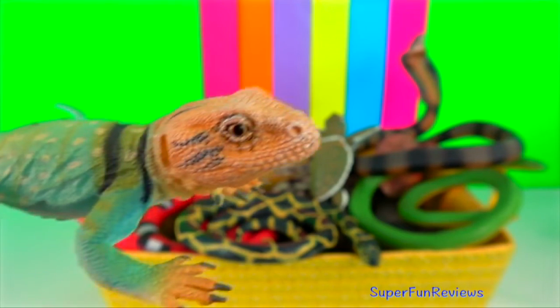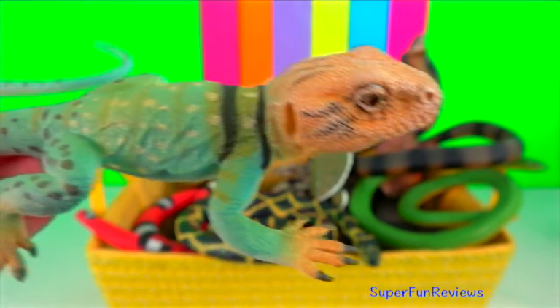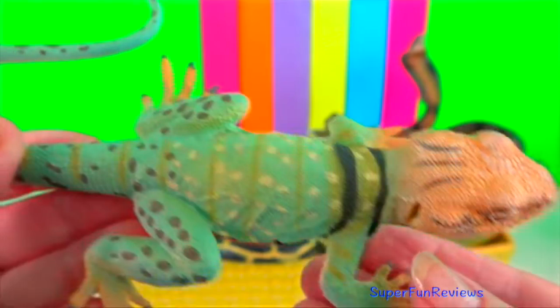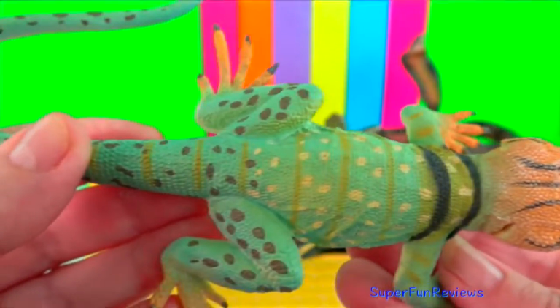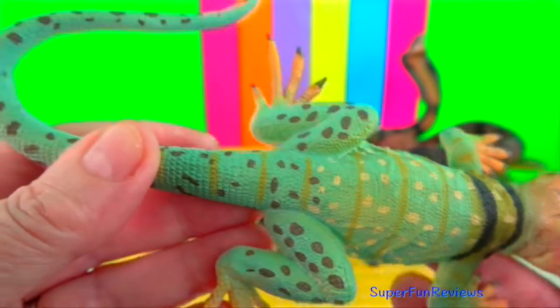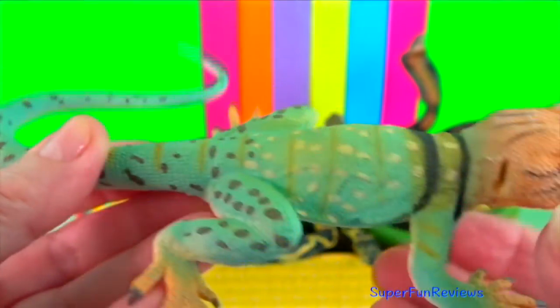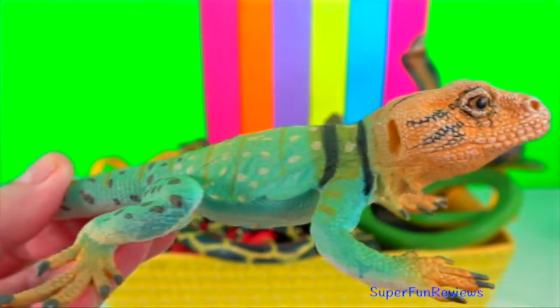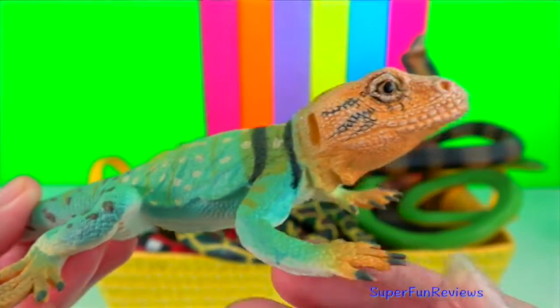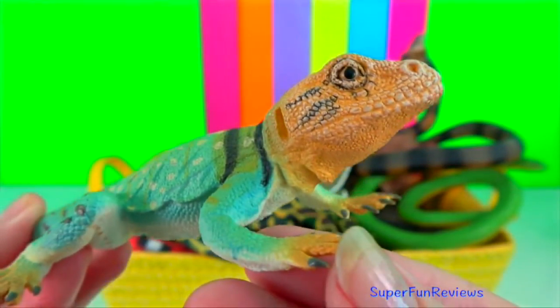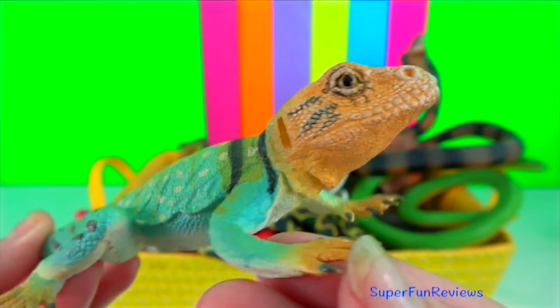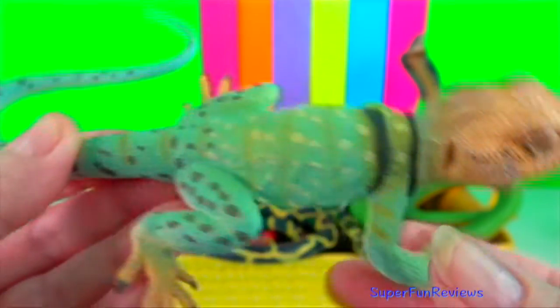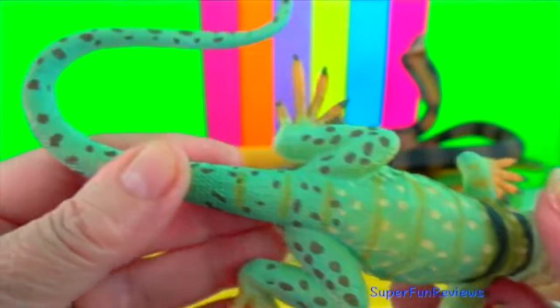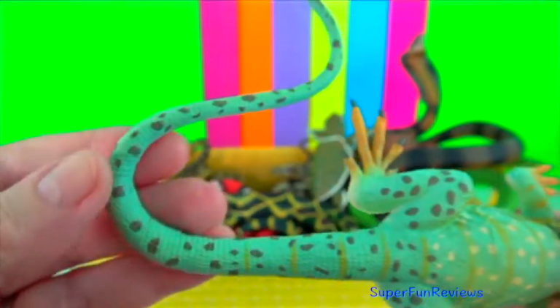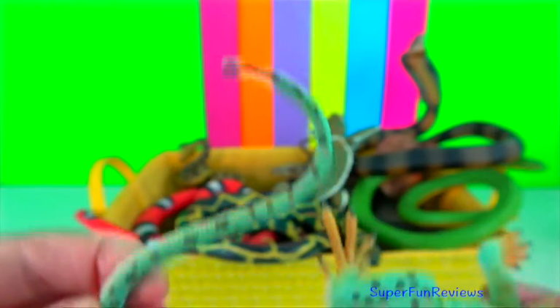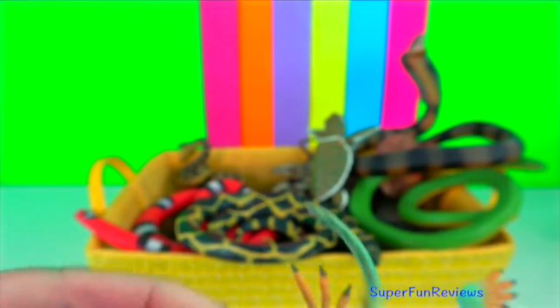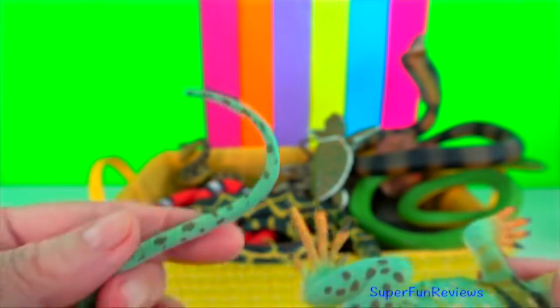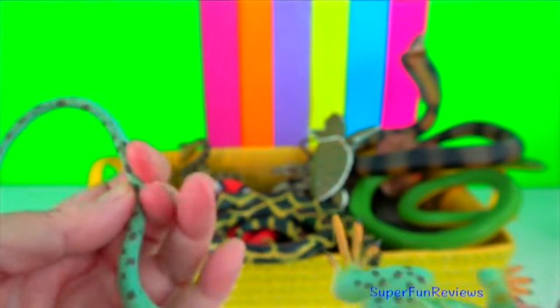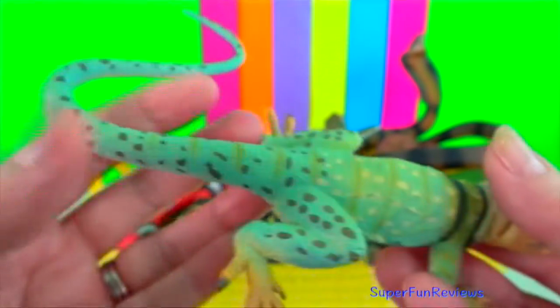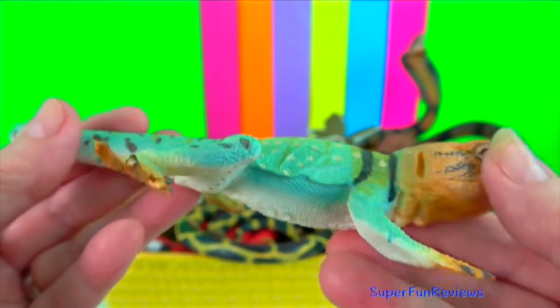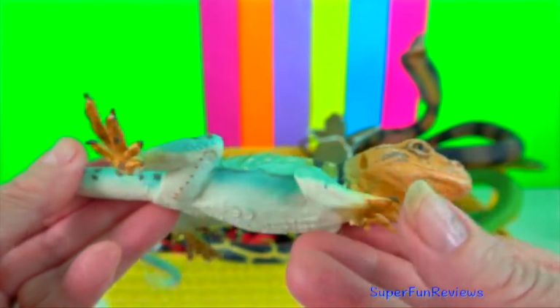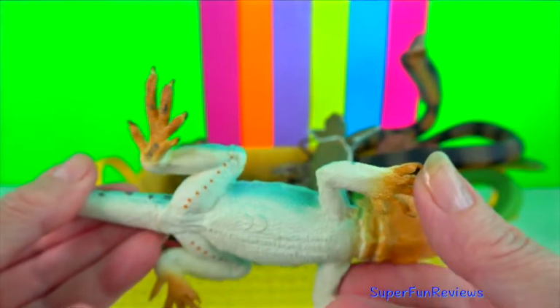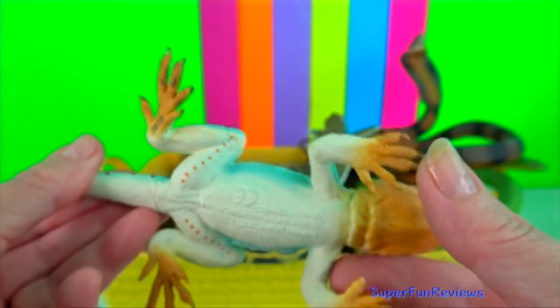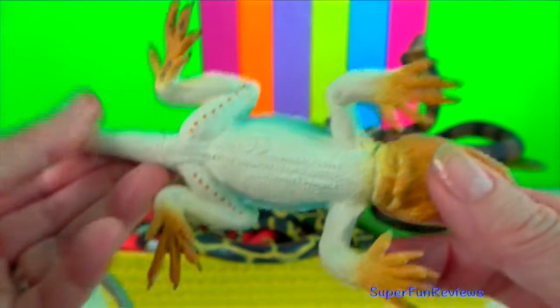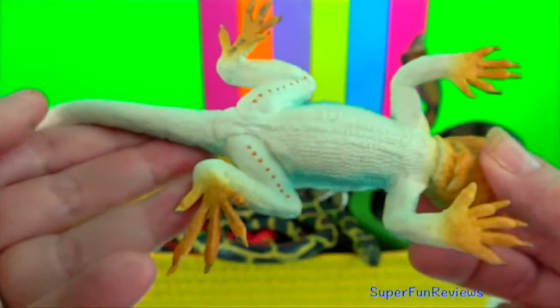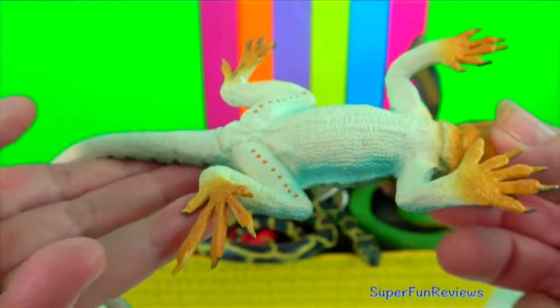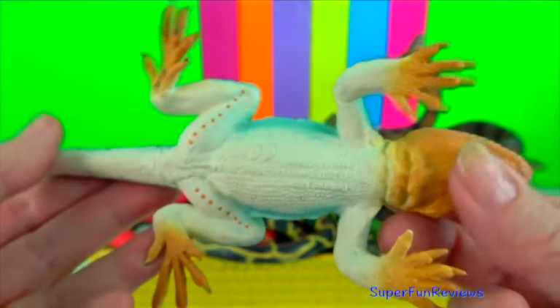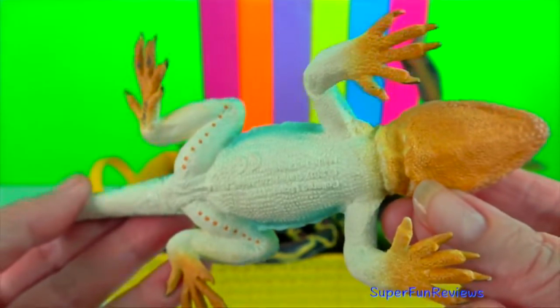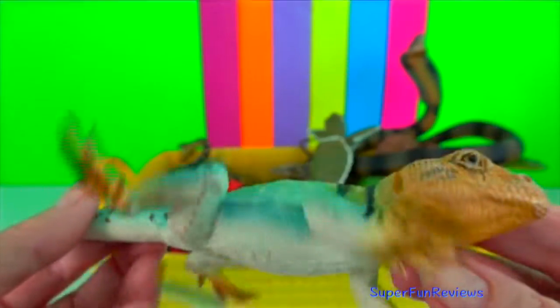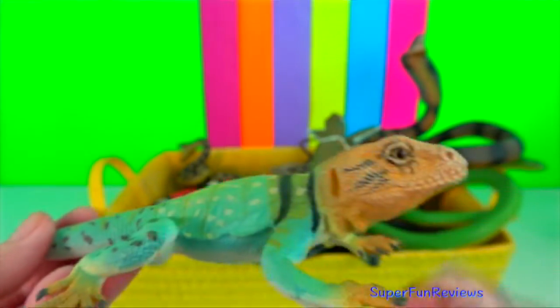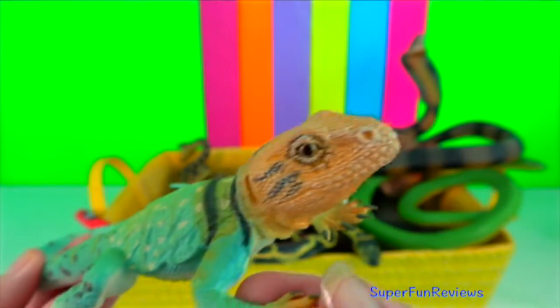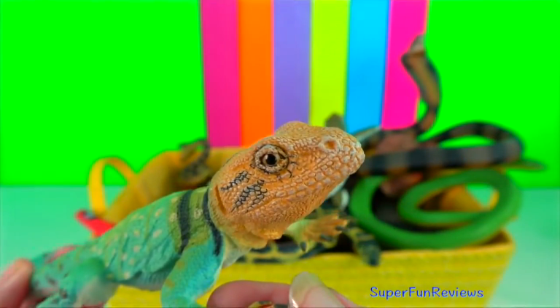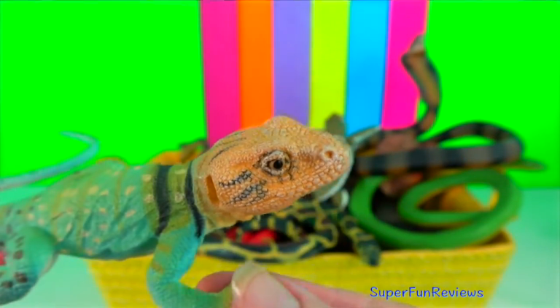Collared lizard. They often run in the presence of danger, although they can sometimes be quite aggressive and feisty. When fleeing, the lizard will lift its body and tail and run on its hind legs.